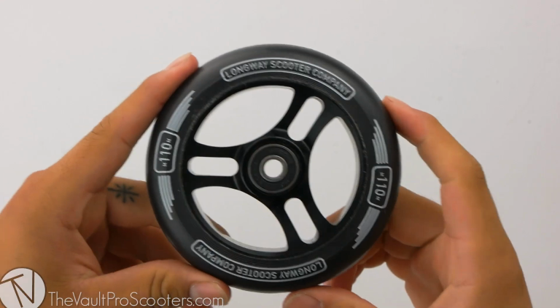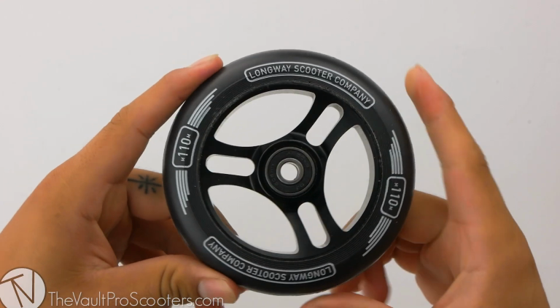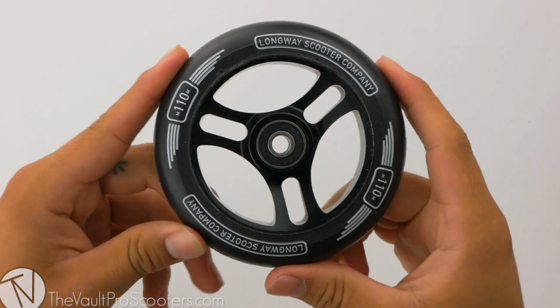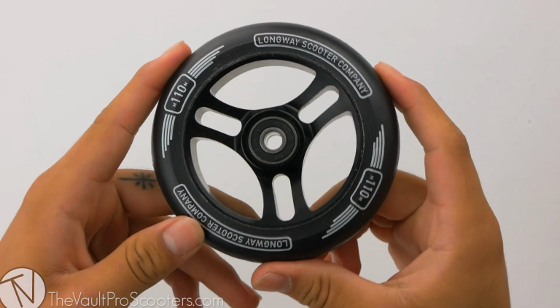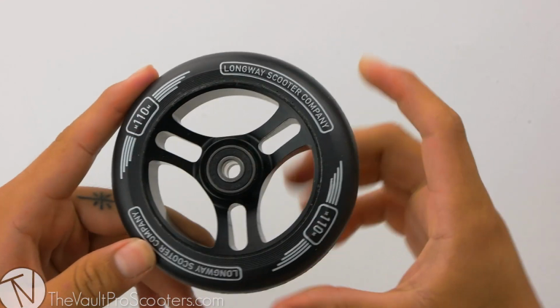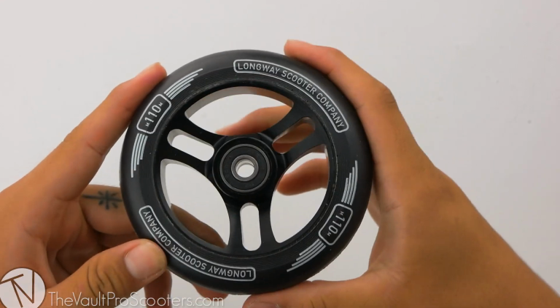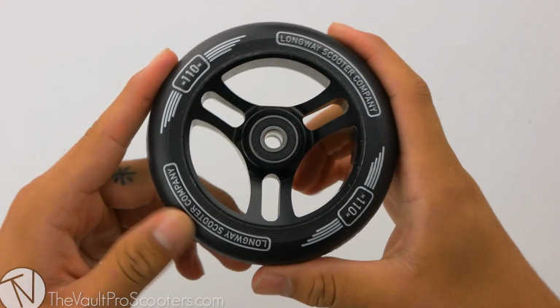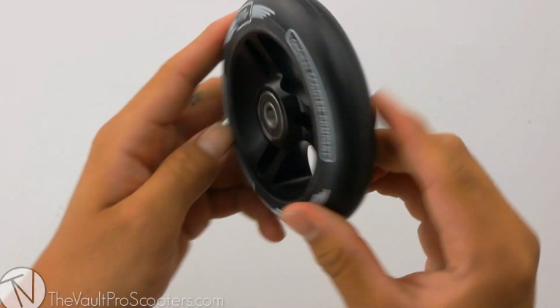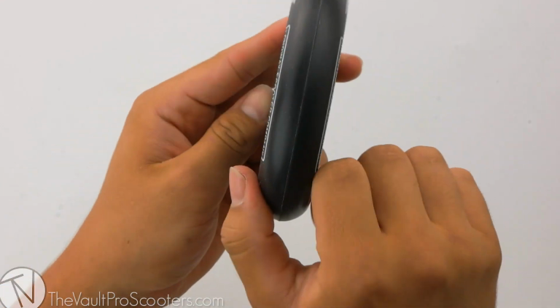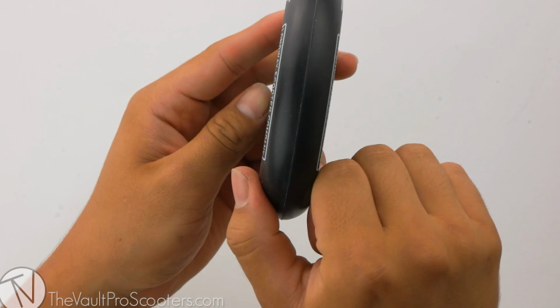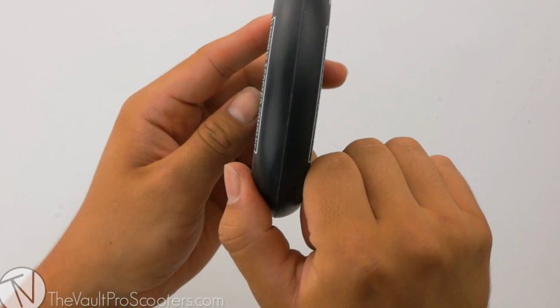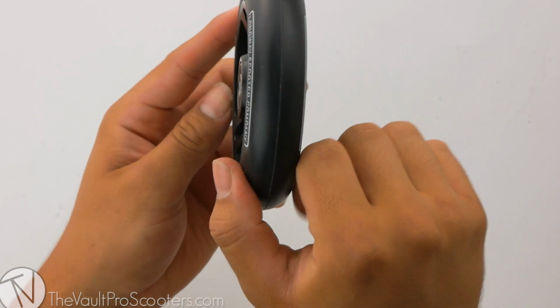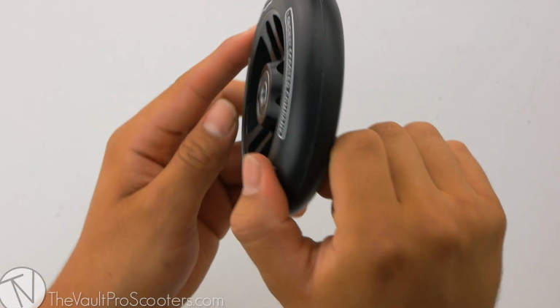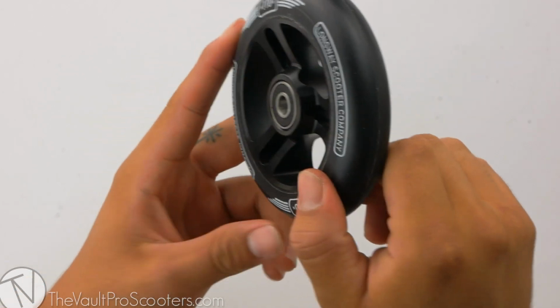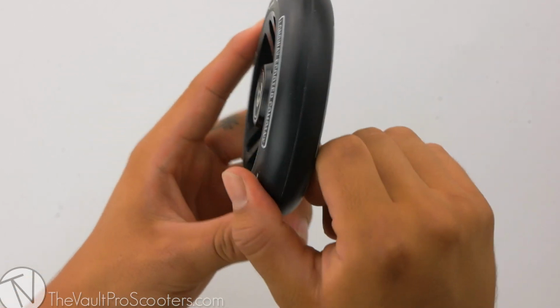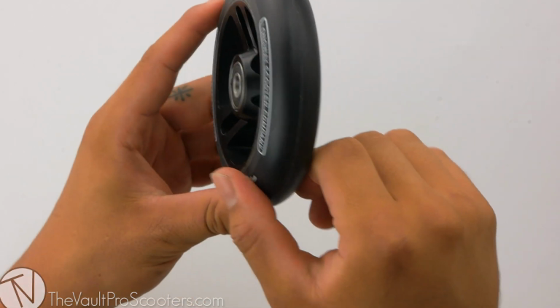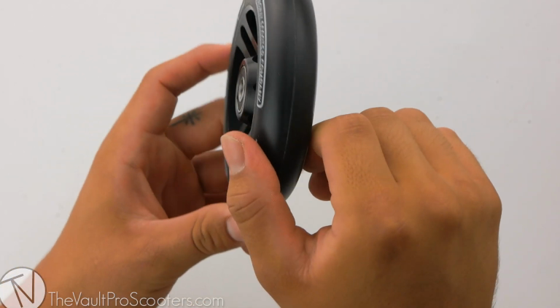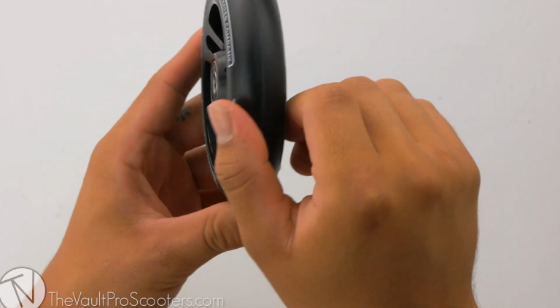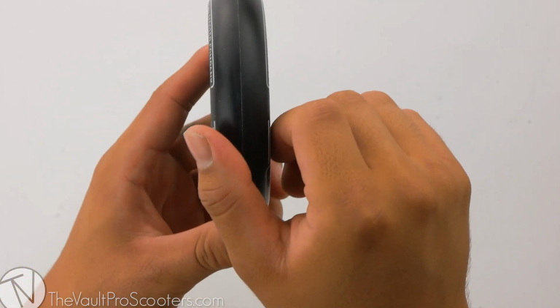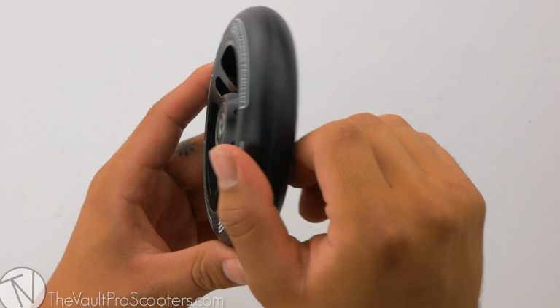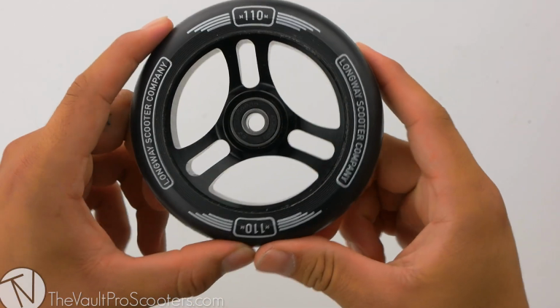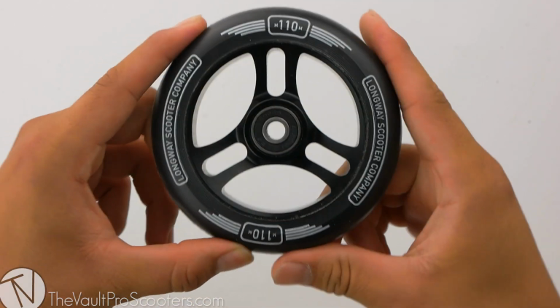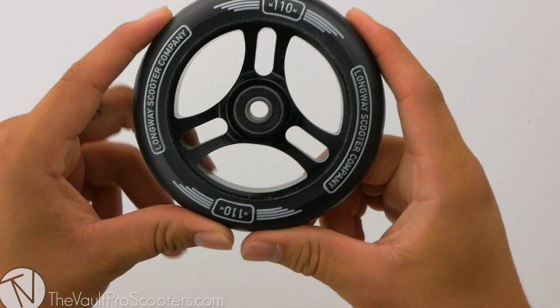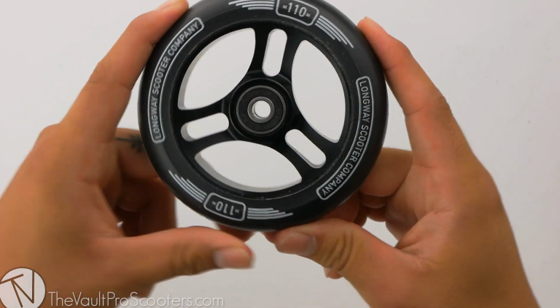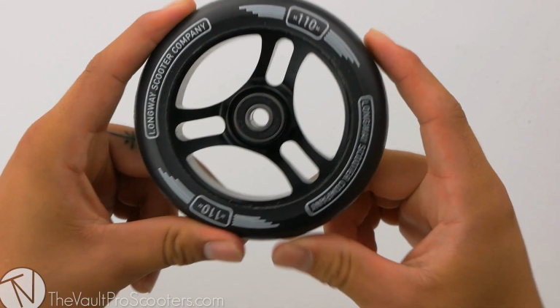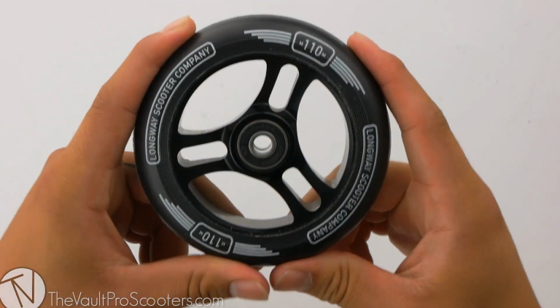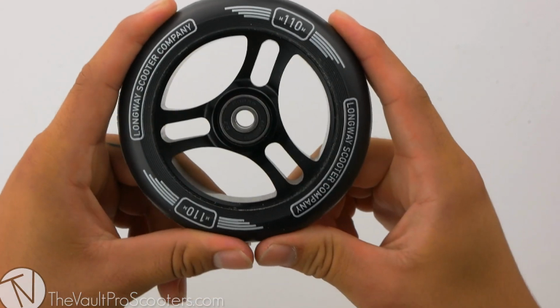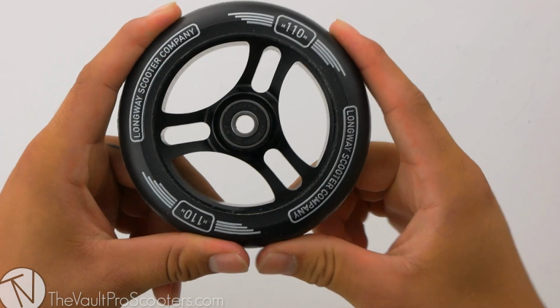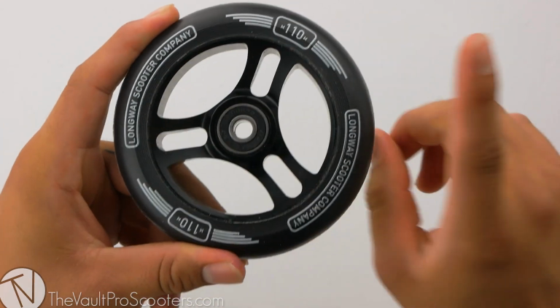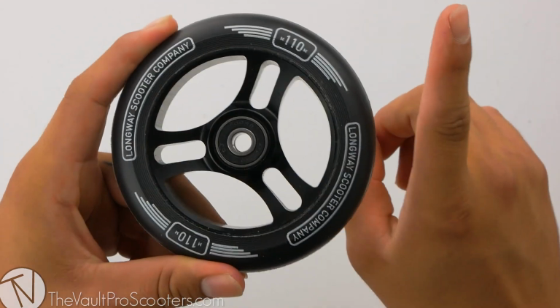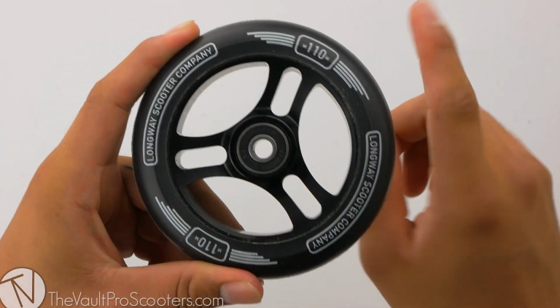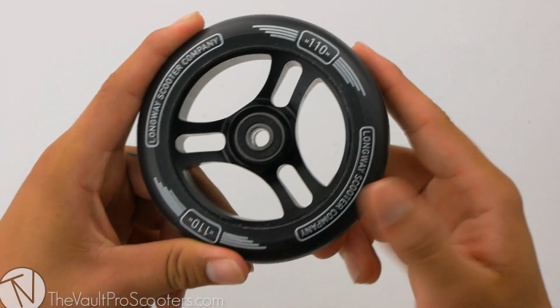To start off, the sizing for this wheel is 110 by 24 millimeters wide, so this is definitely compatible with any fork or deck out there on the market. This wheel is sold in pairs, so all you need to have is a quantity of one in your cart and you're good to go.